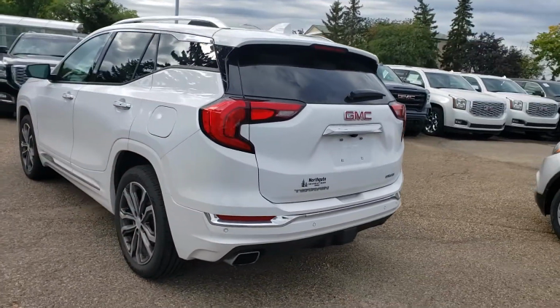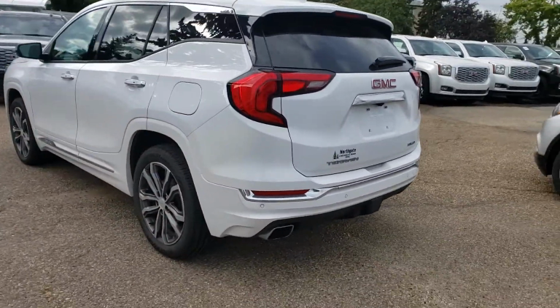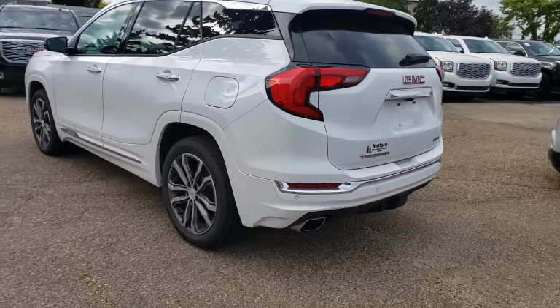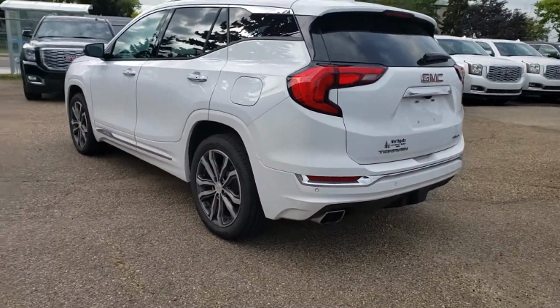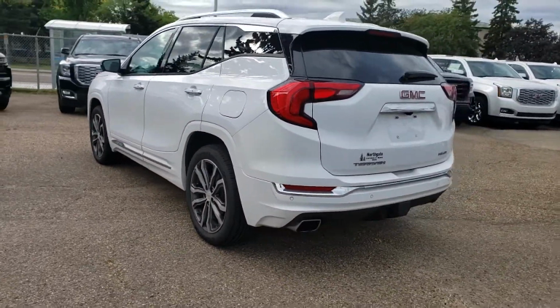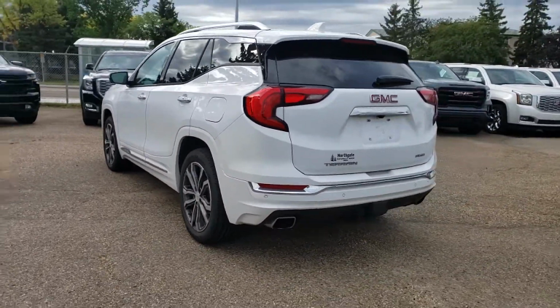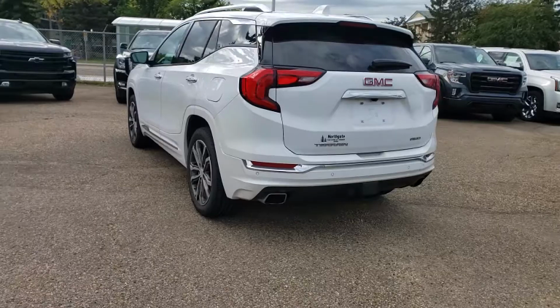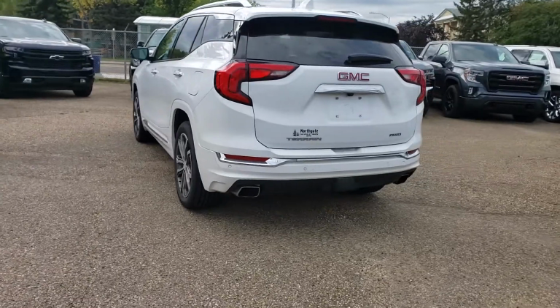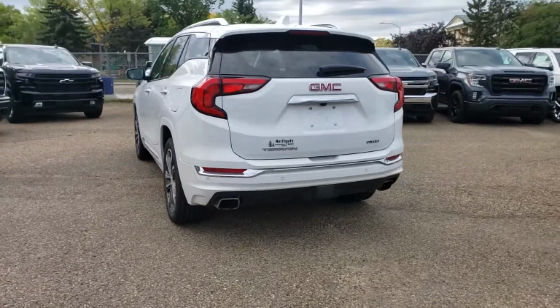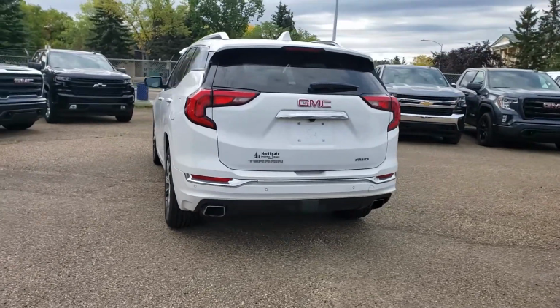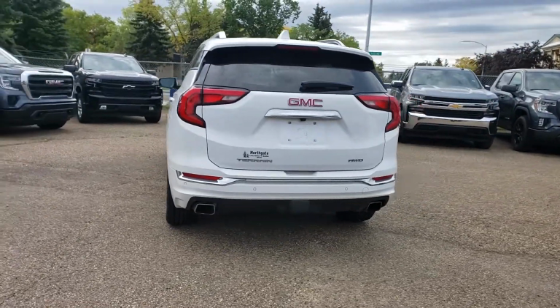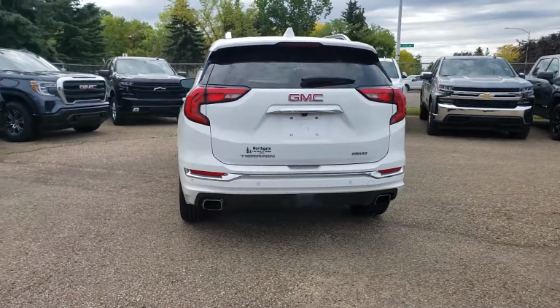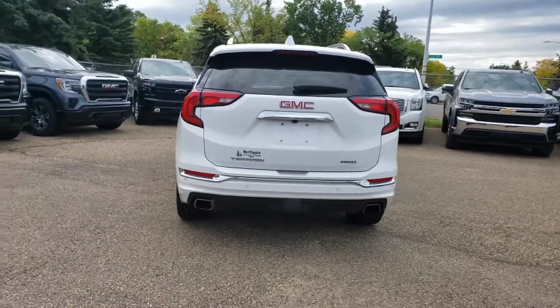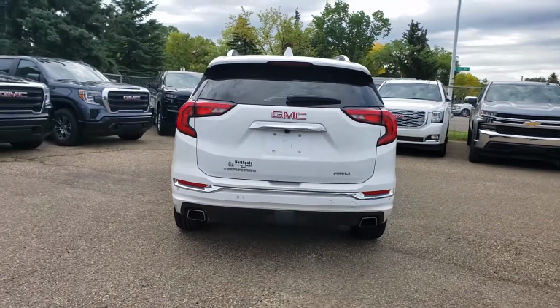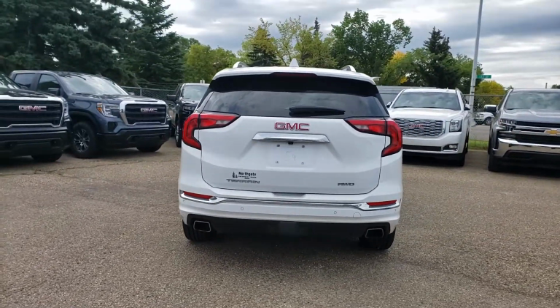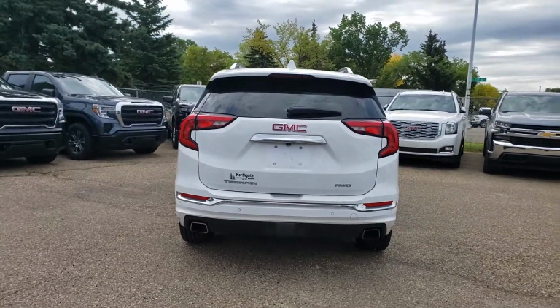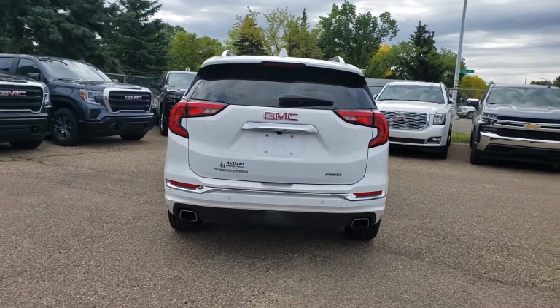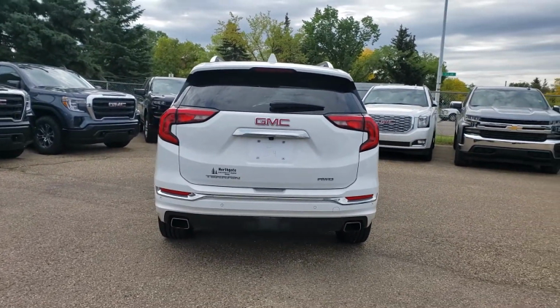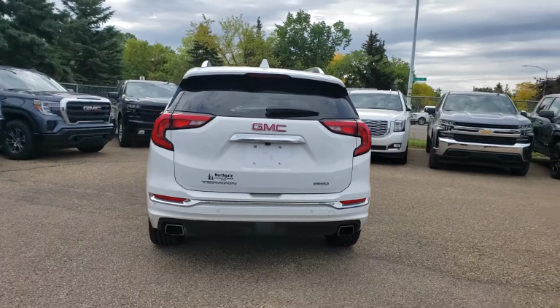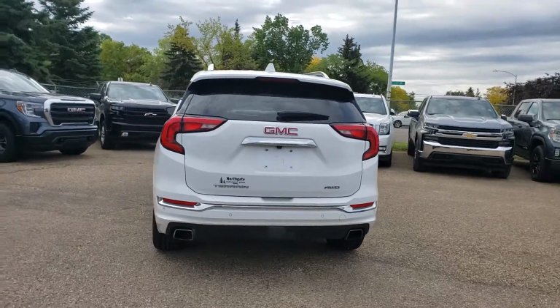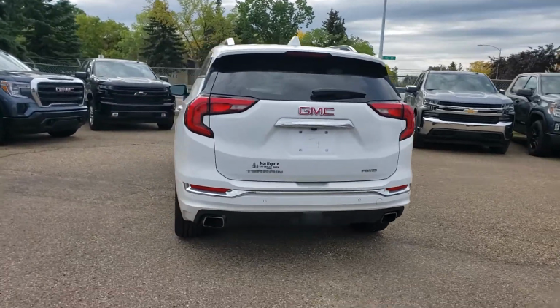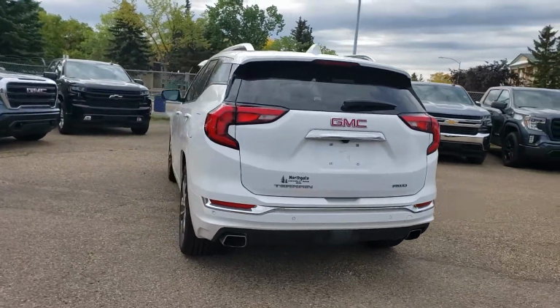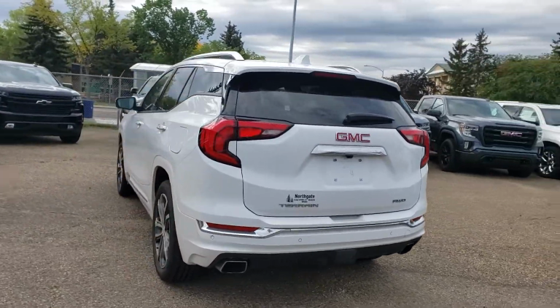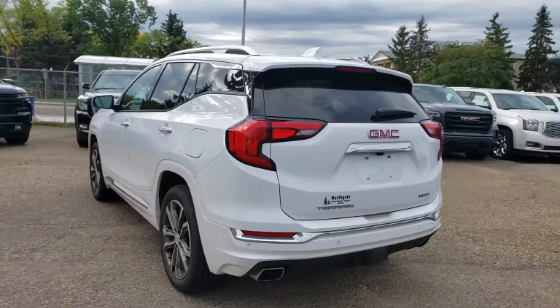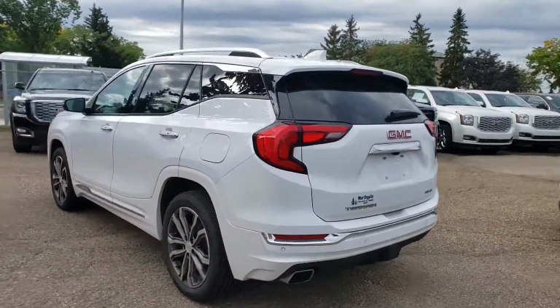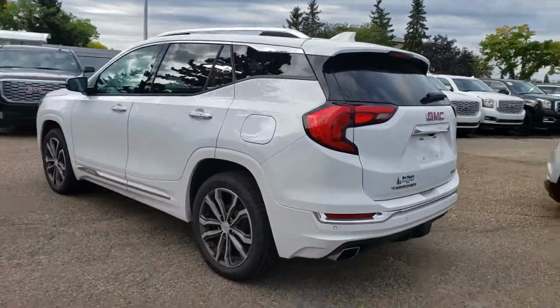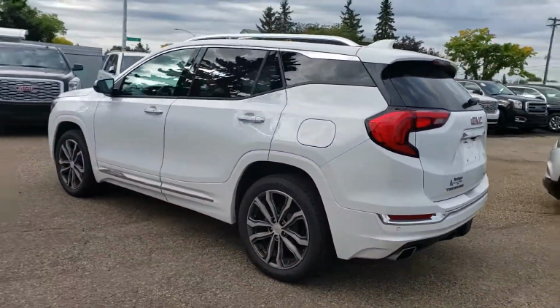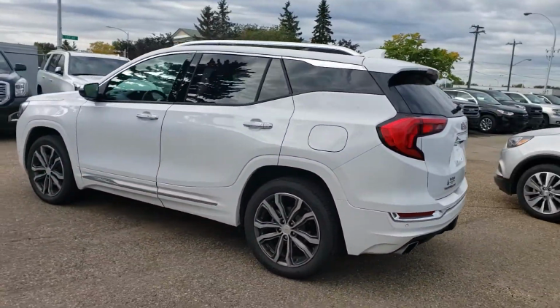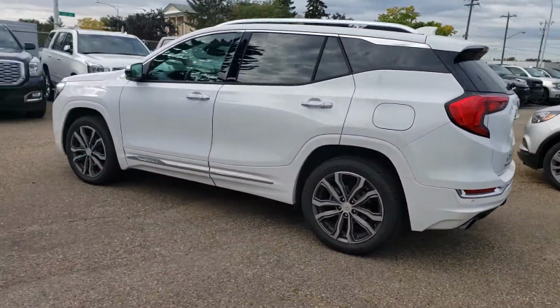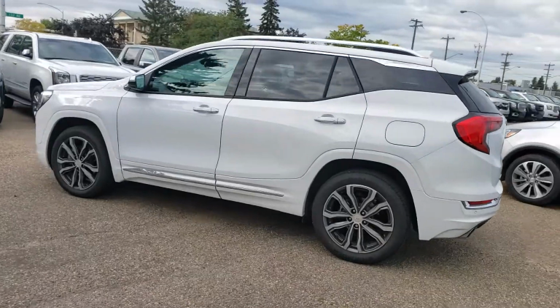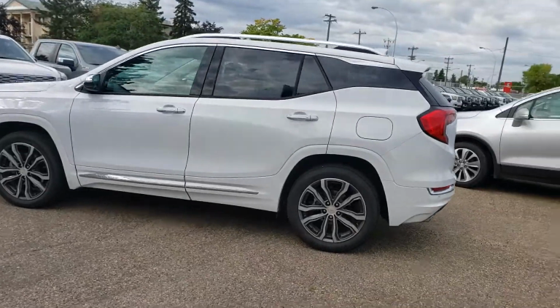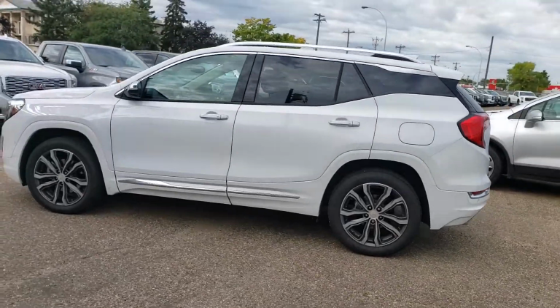Dual exhaust. This one does have the two-liter turbo engine — lots of power and very good on fuel as well. But when you do need that extra power, it definitely has it, no question about it.